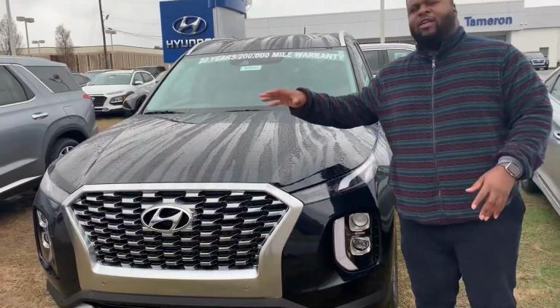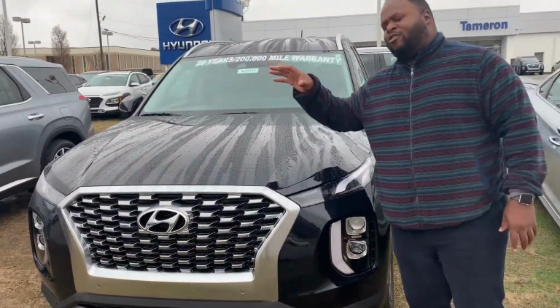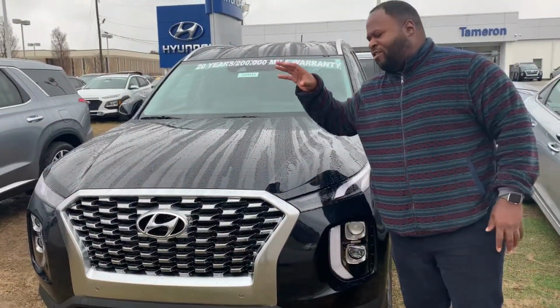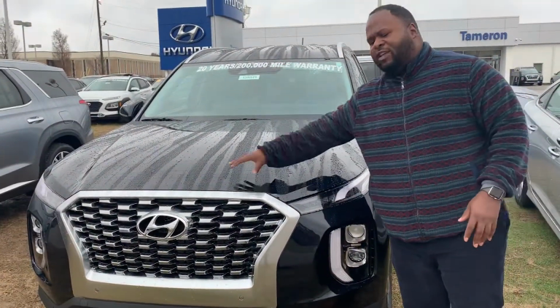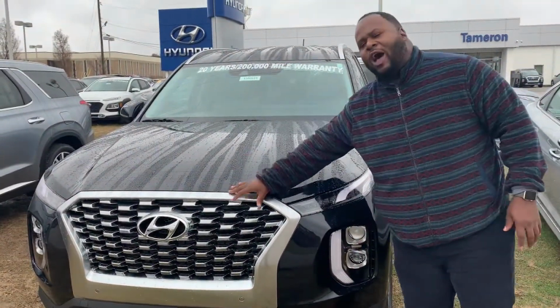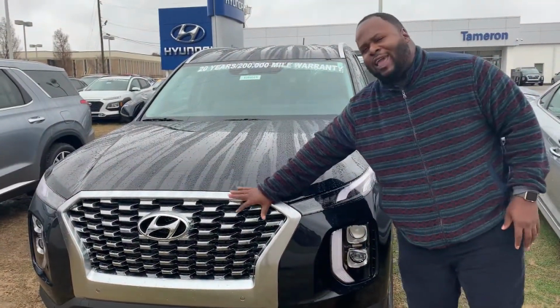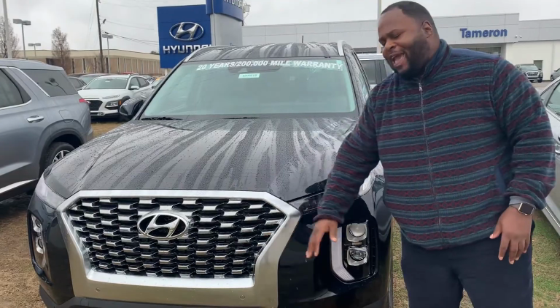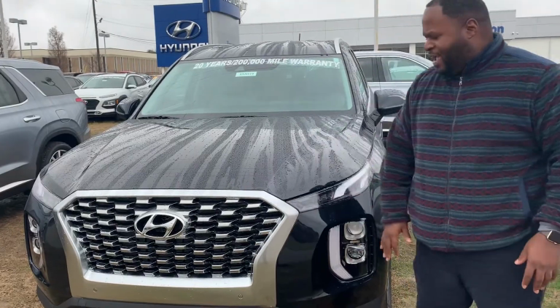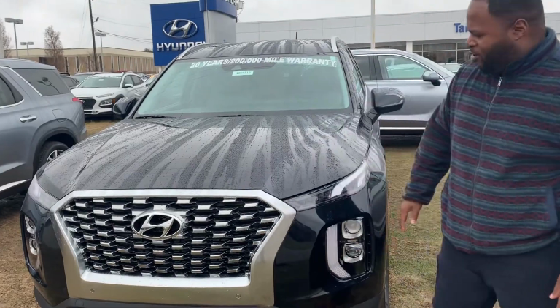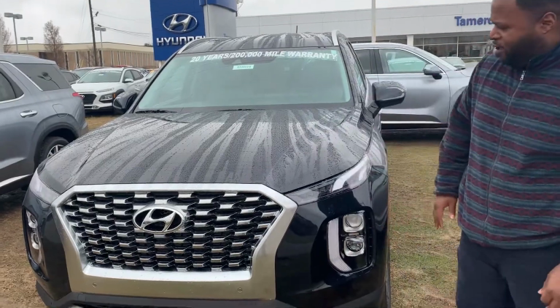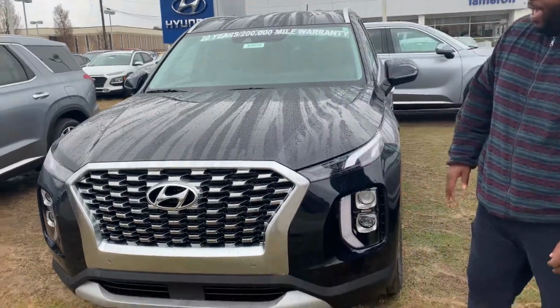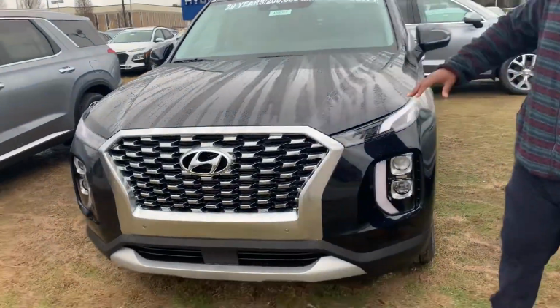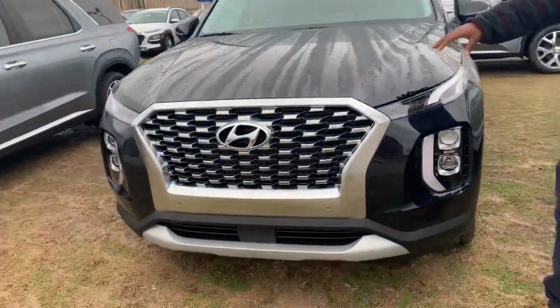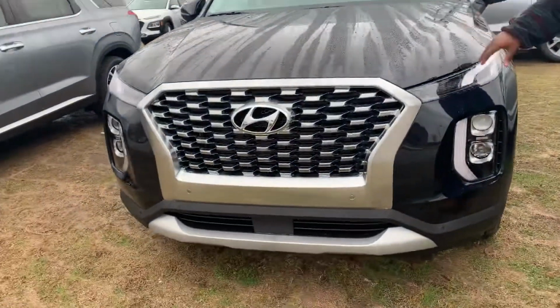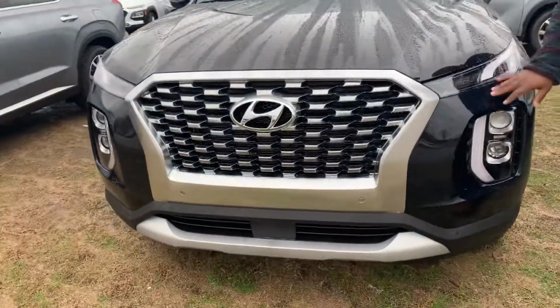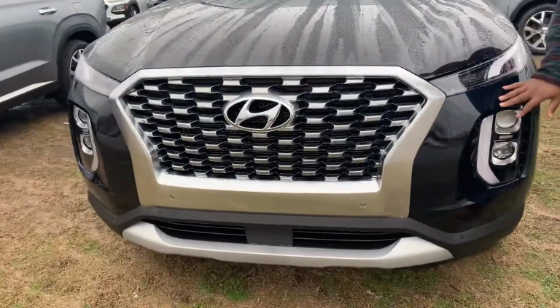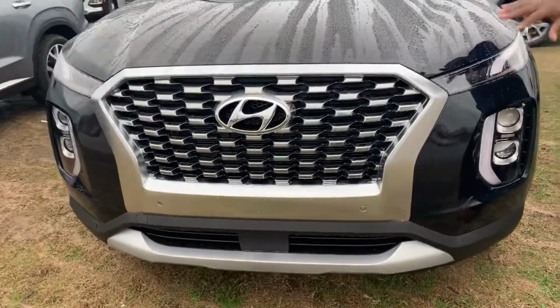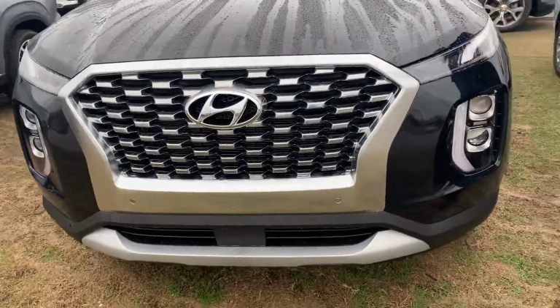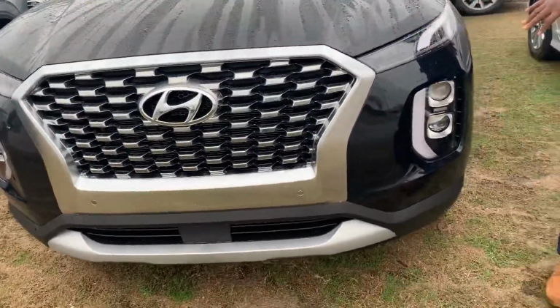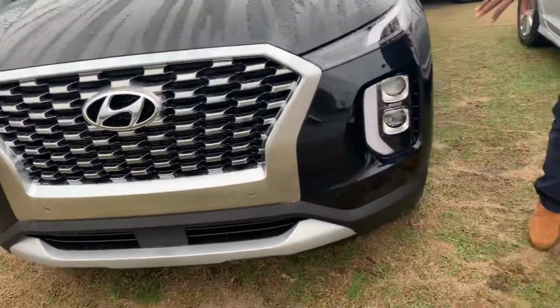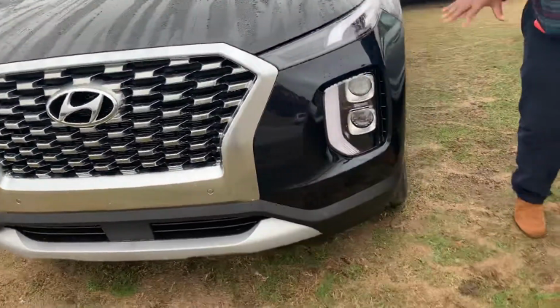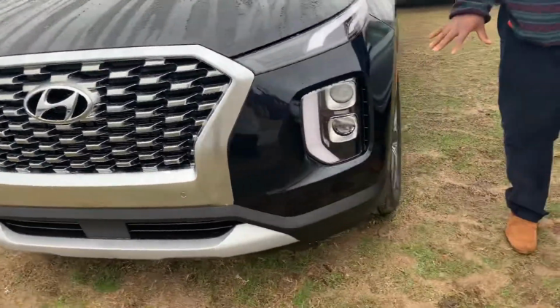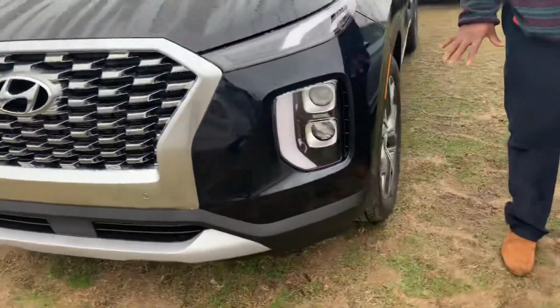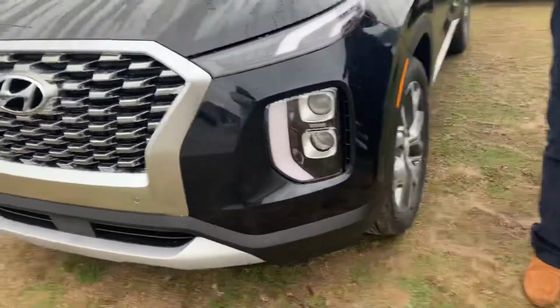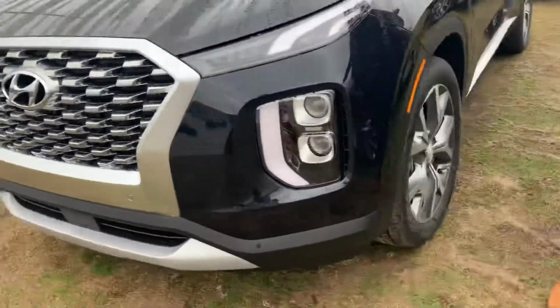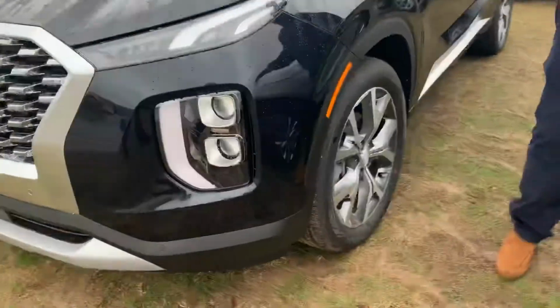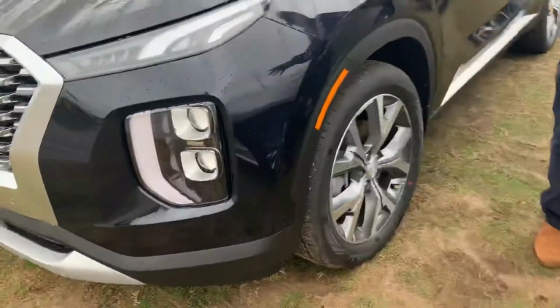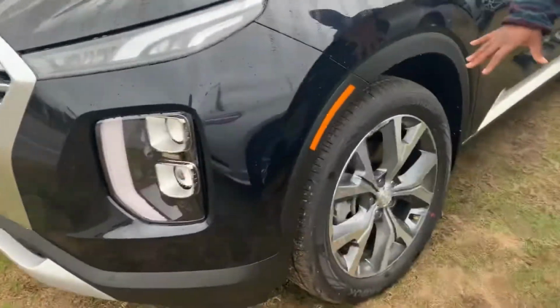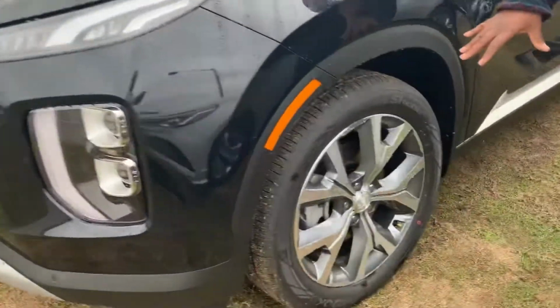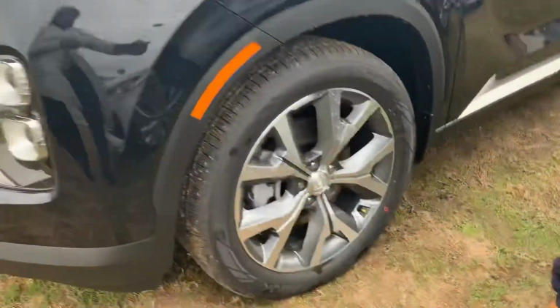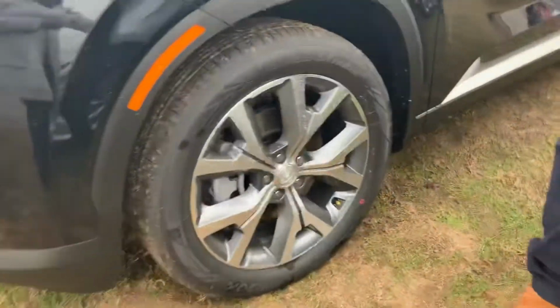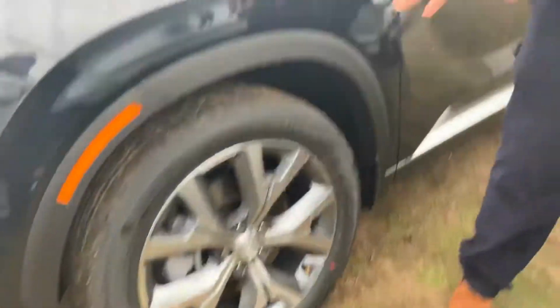It's going to feature our signature Hyundai Cascade grille, LED daytime running lights, LED headlights, and fog lights. It's also going to come with premium 20-inch alloy wheels.